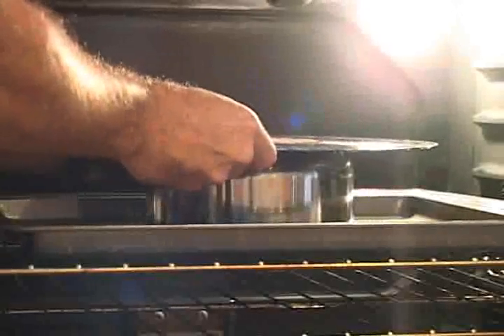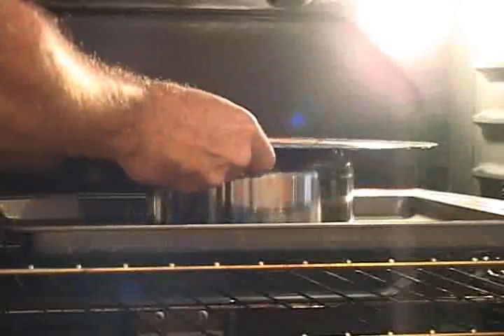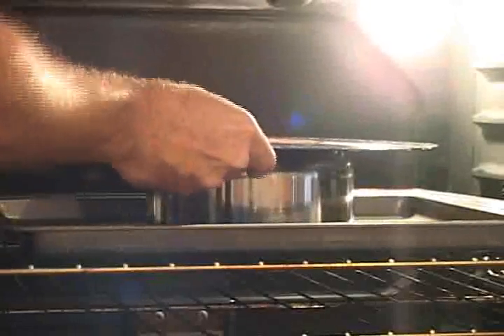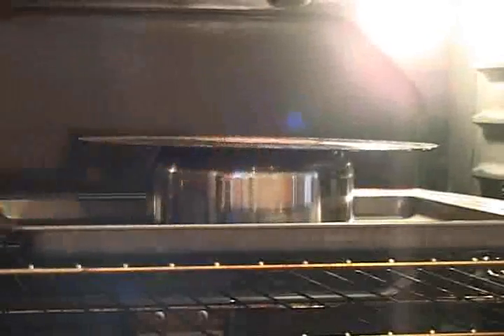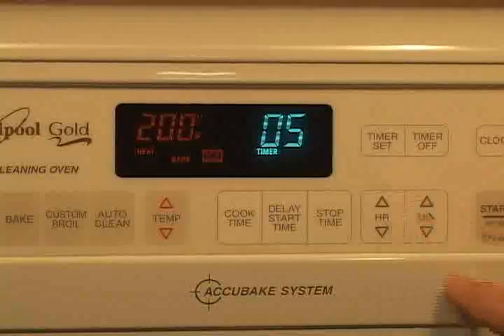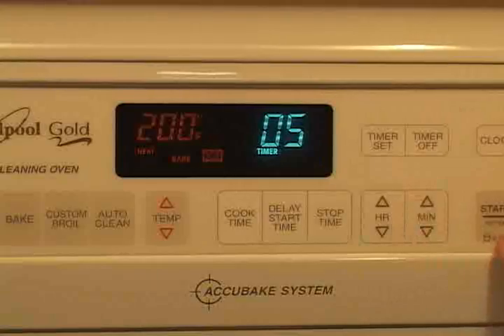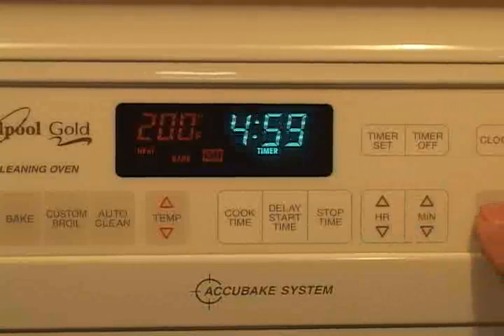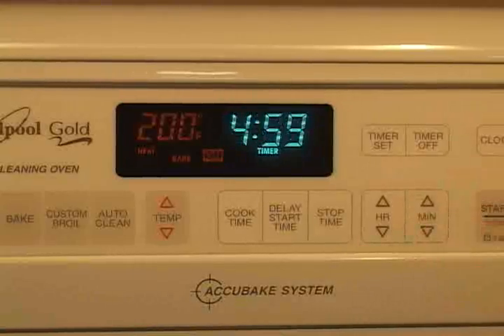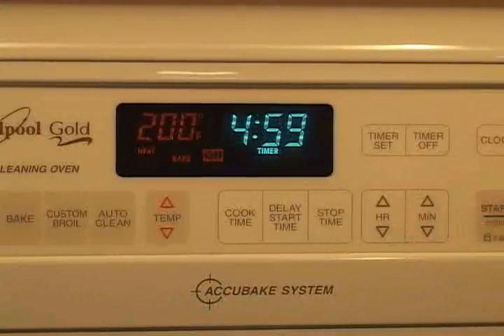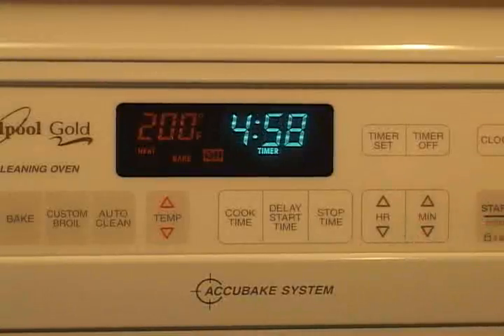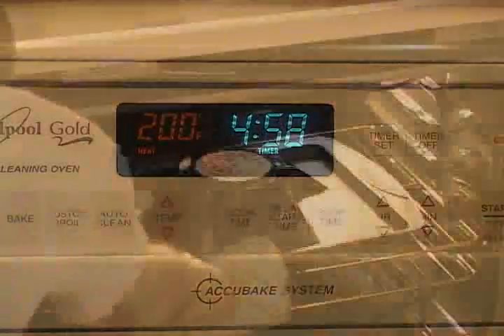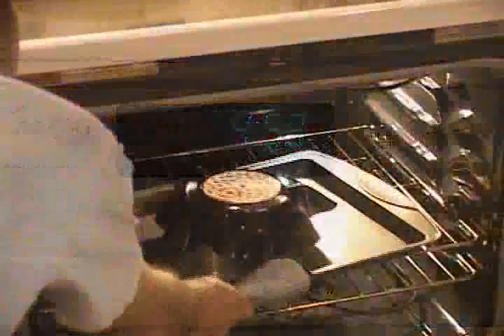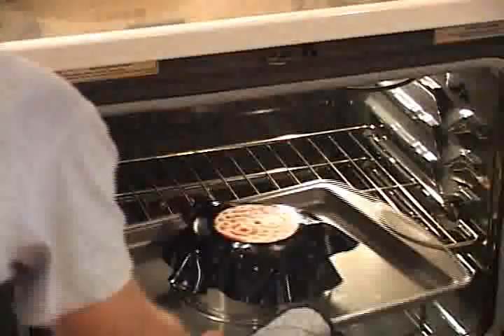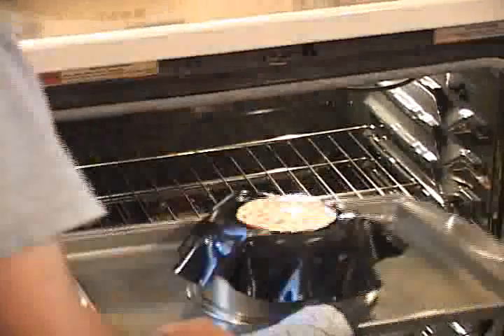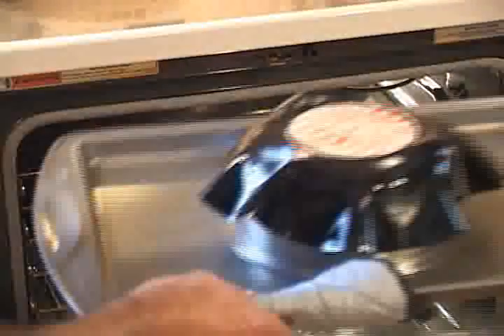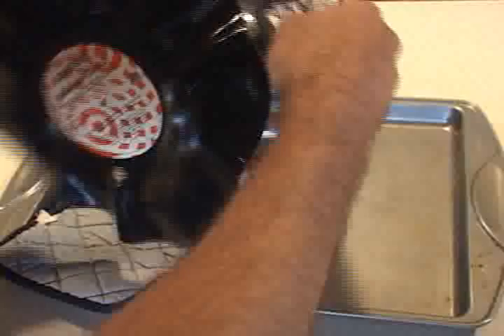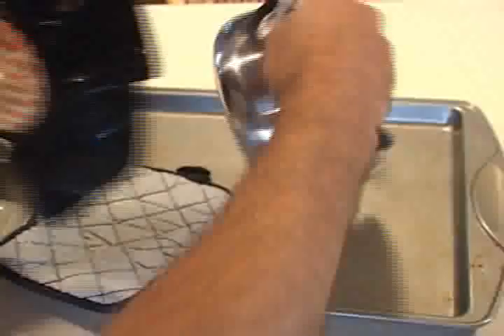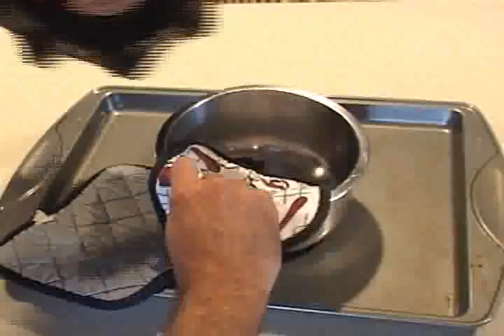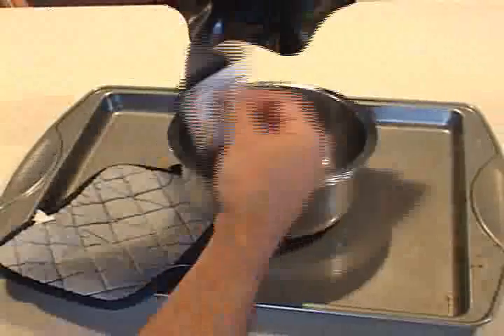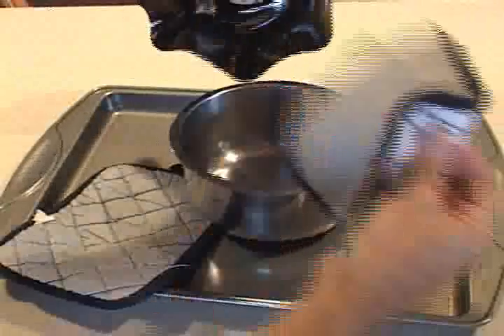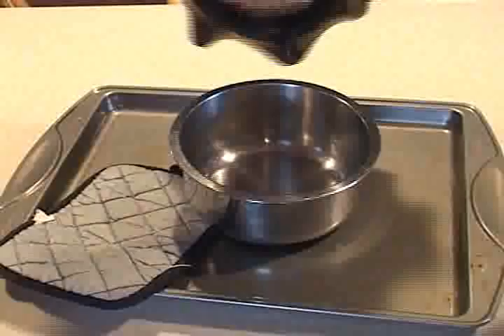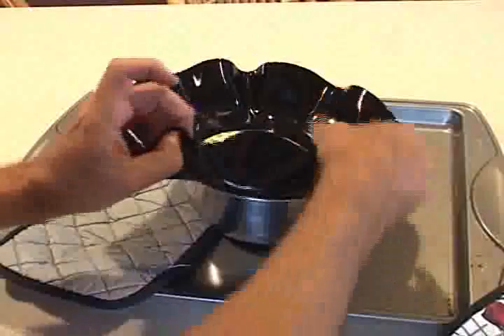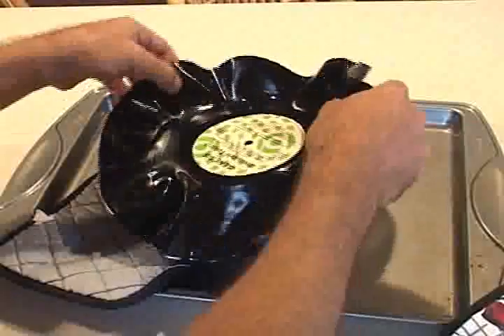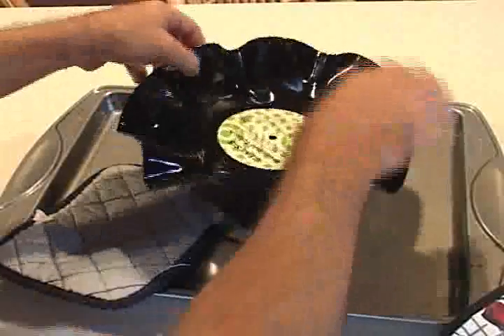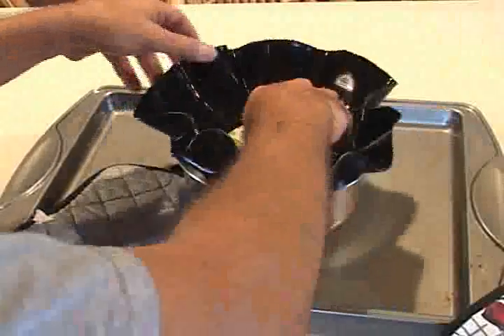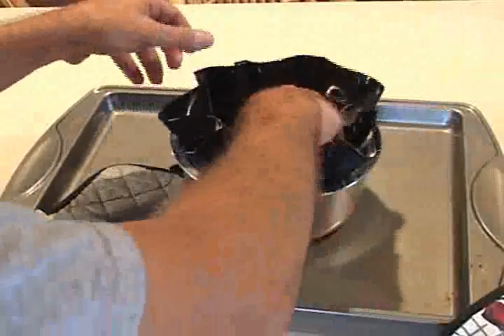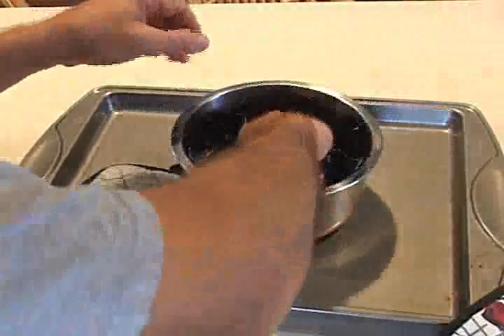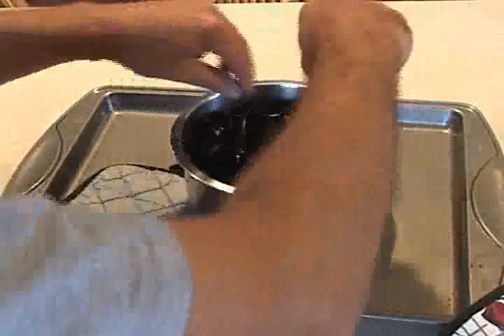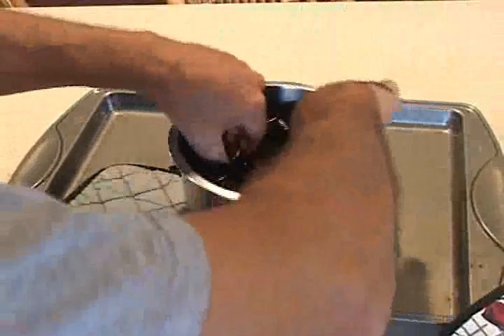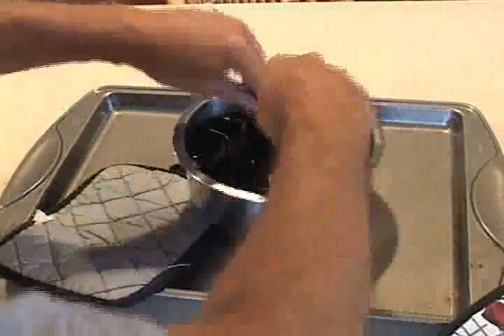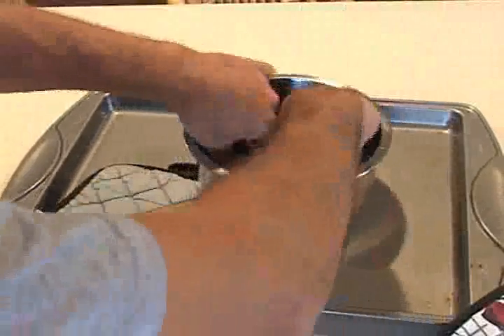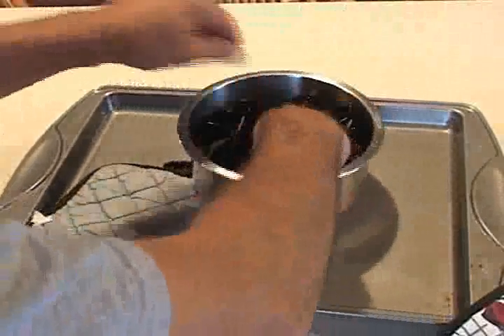Now set your timer for 5 minutes and sit back and watch it melt. After 5 minutes, remove it from the oven and then remove it from the bowl and stick it inside the bowl to form it. It's going to be soft for a while so you've got some time to shape it.